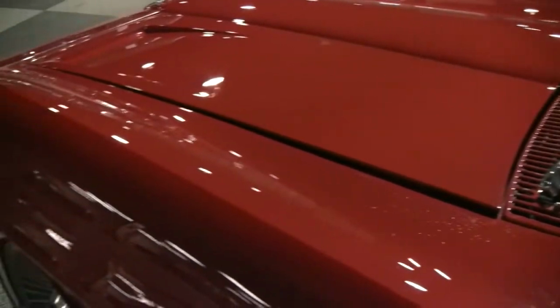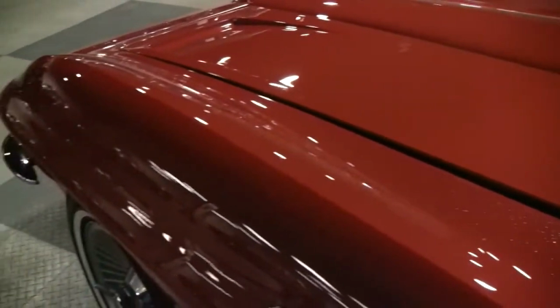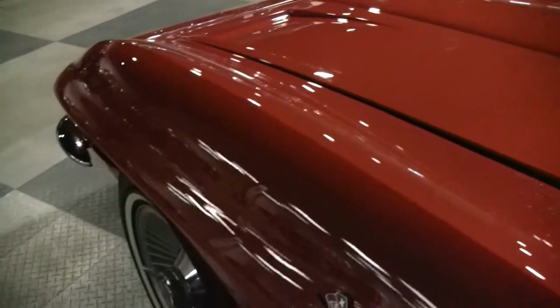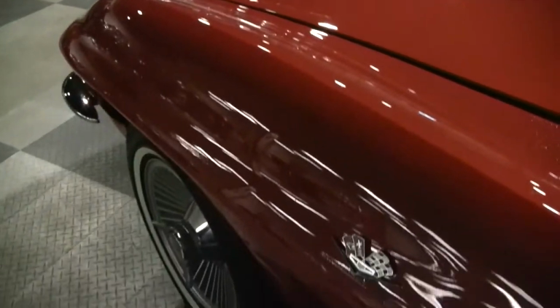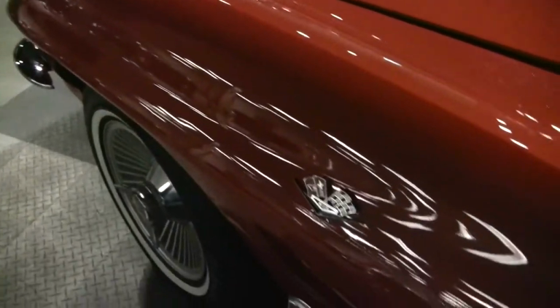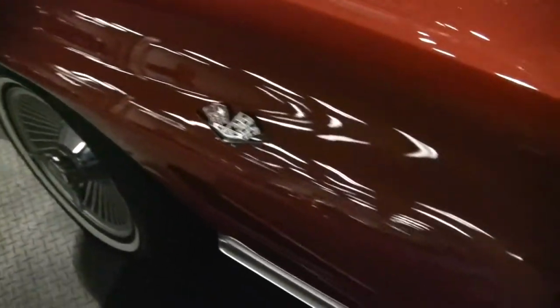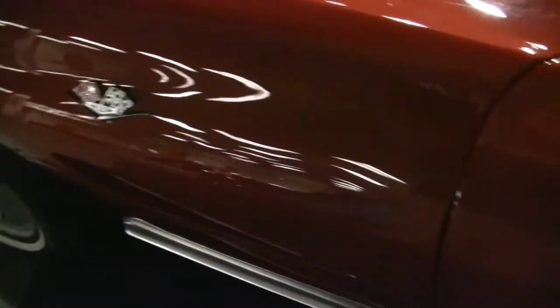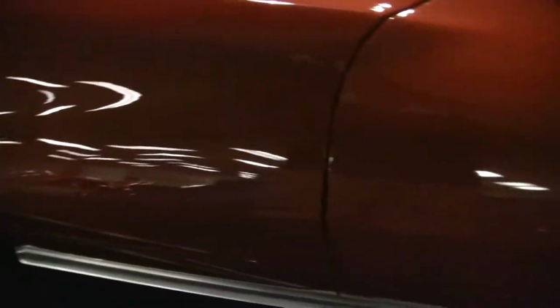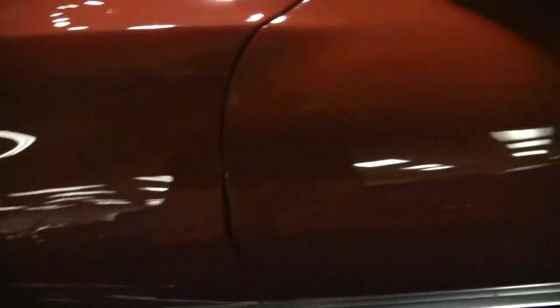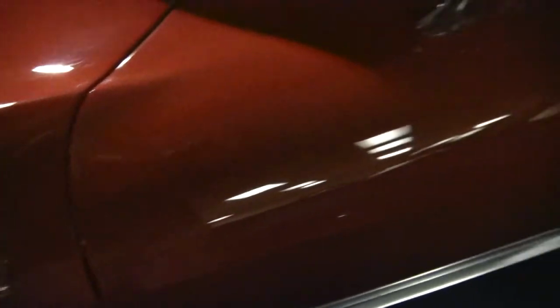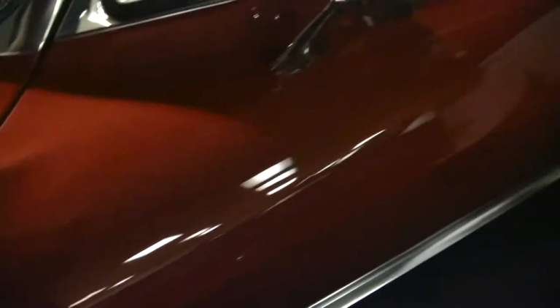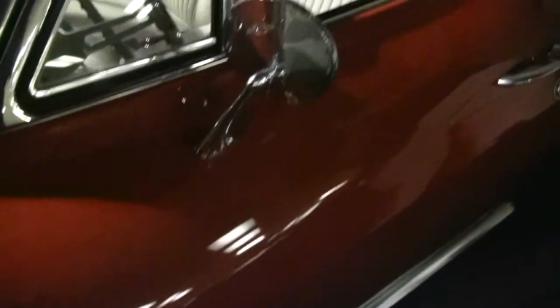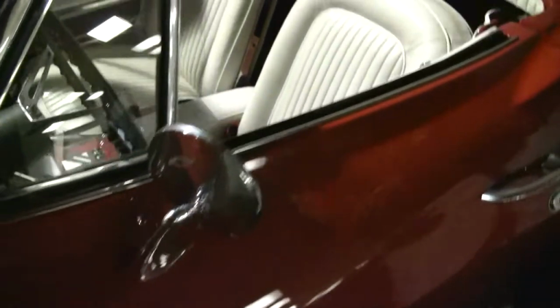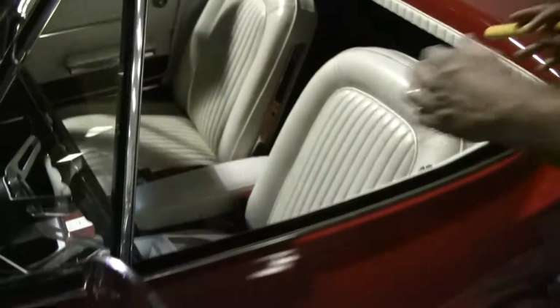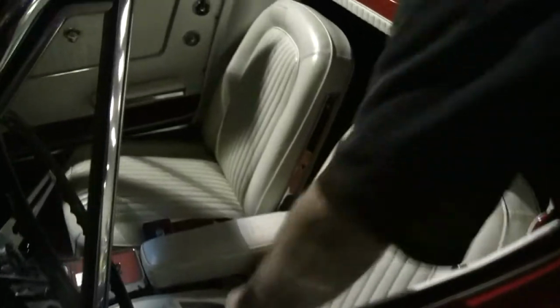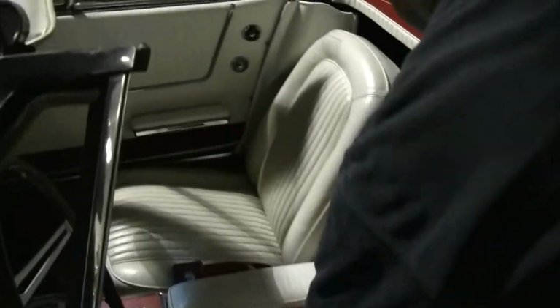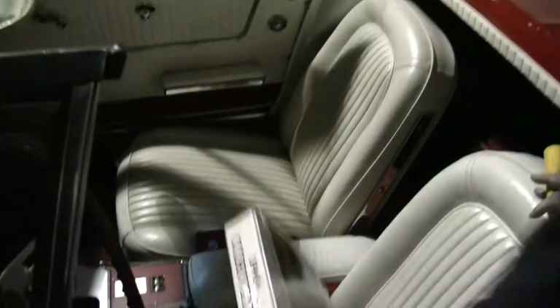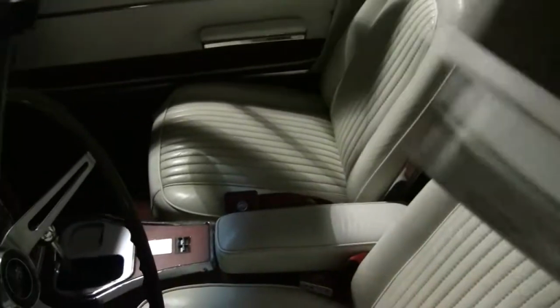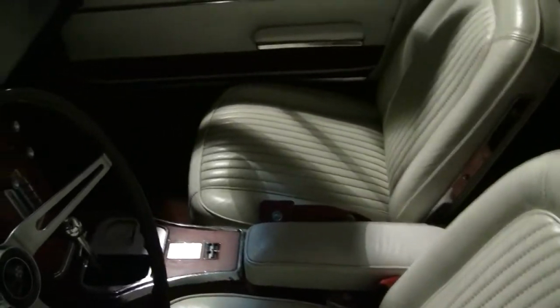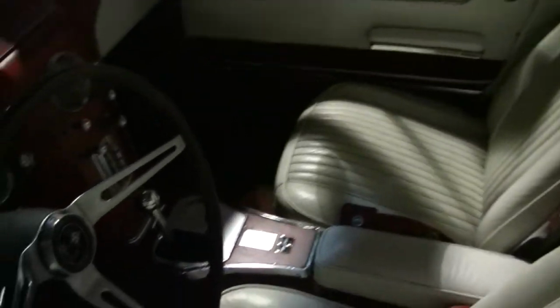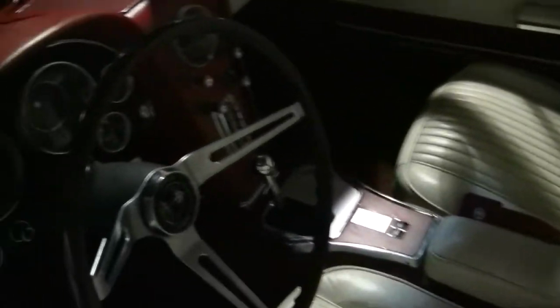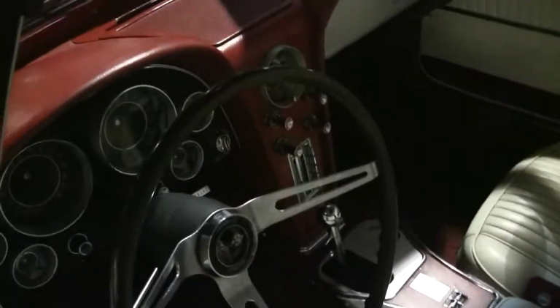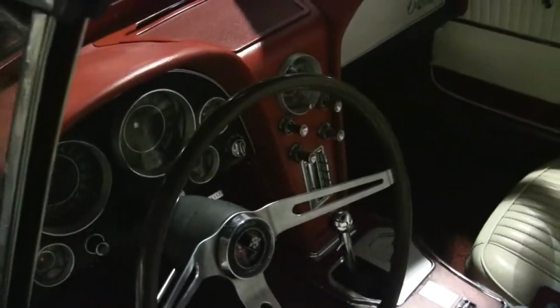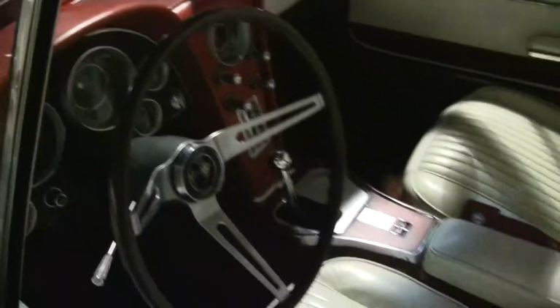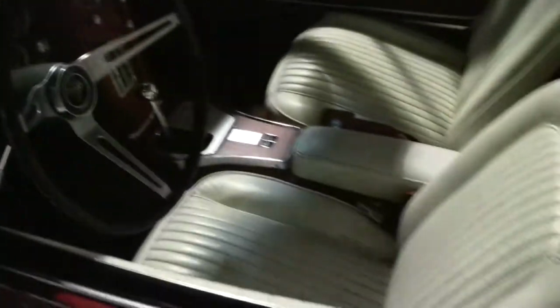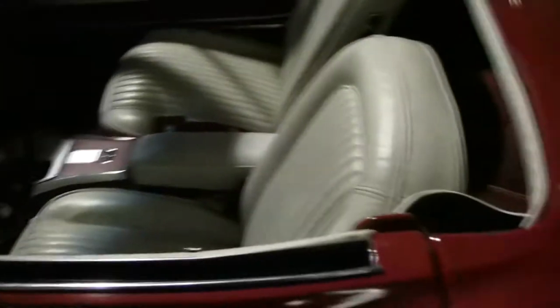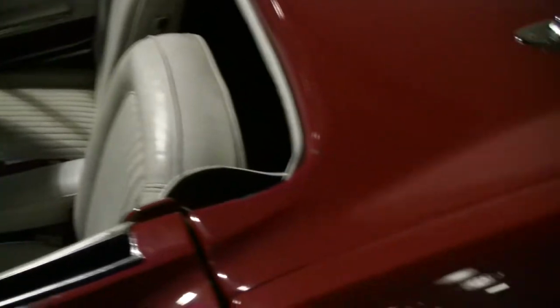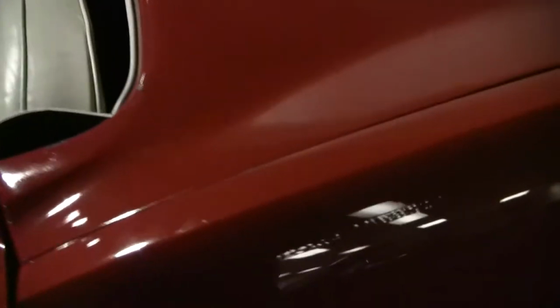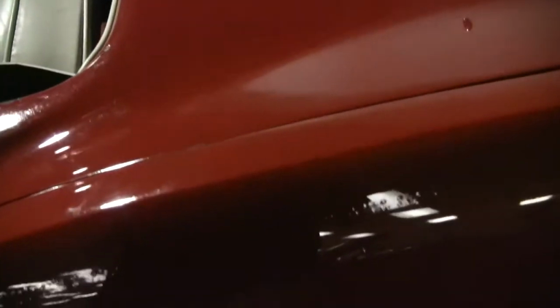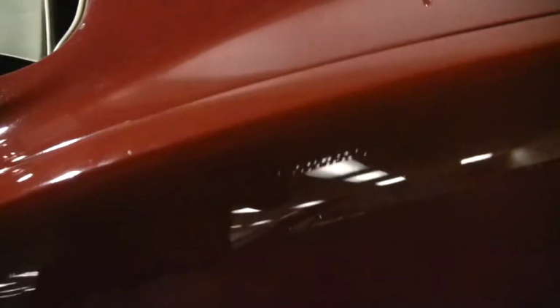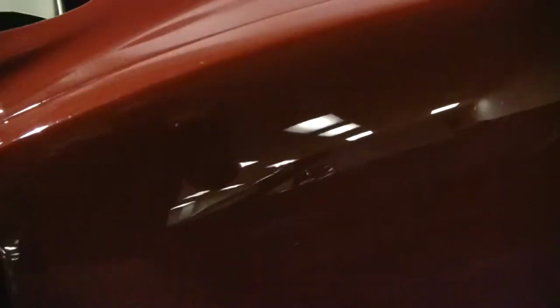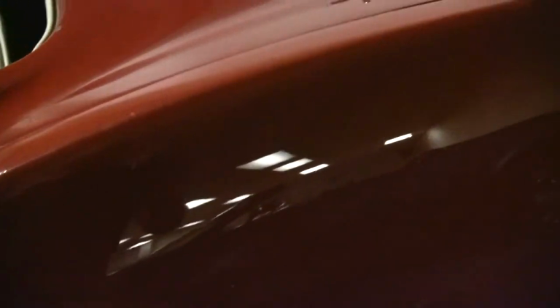This beautiful red car comes with a wonderful red interior and a white top. The paint on the car I'd probably say right now is a four, but when original it was a really good paint job in its day.